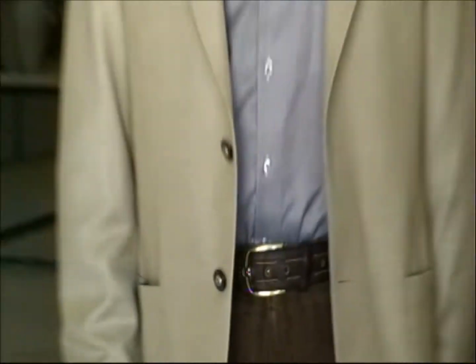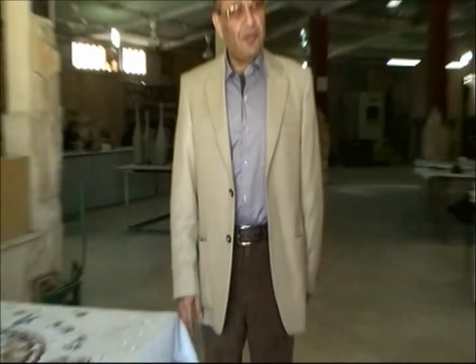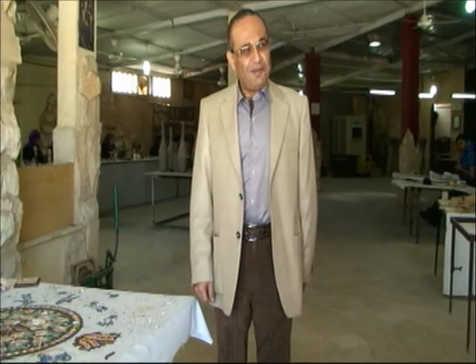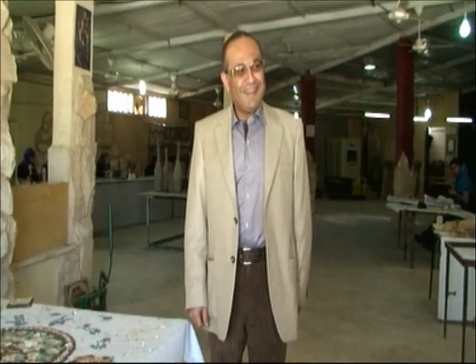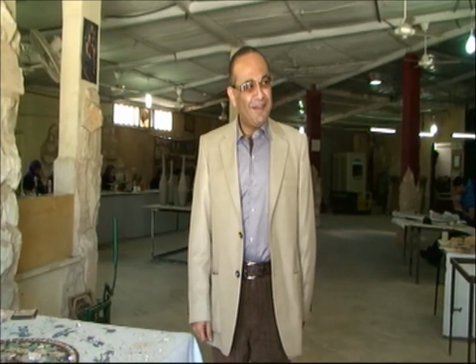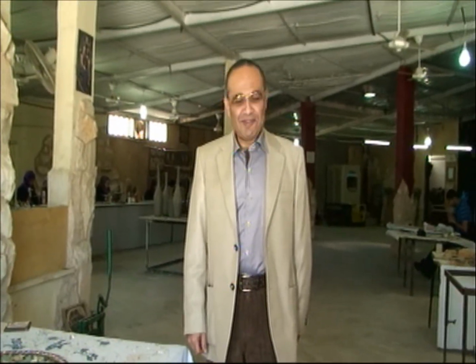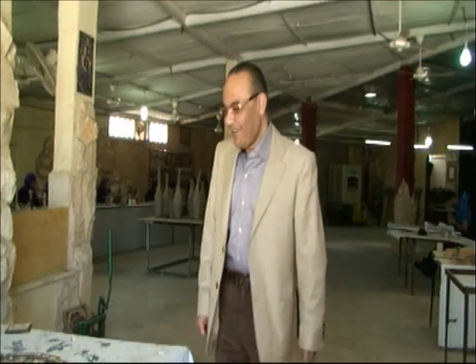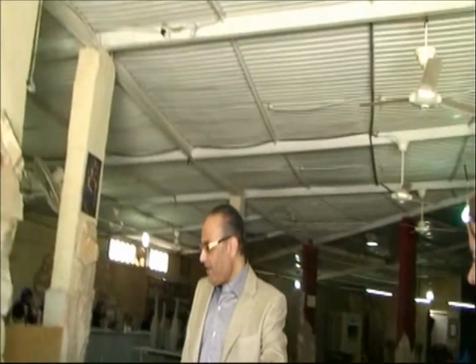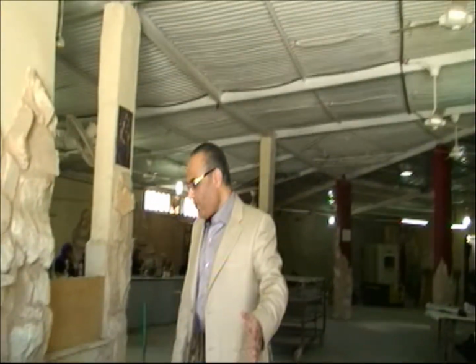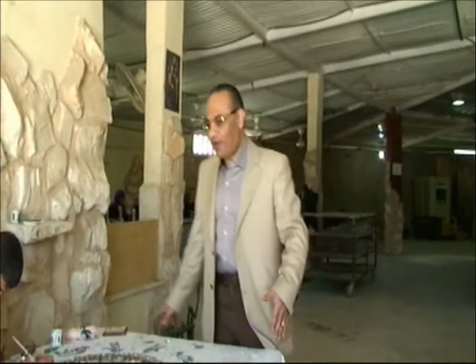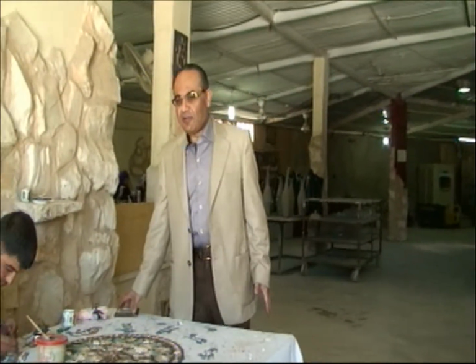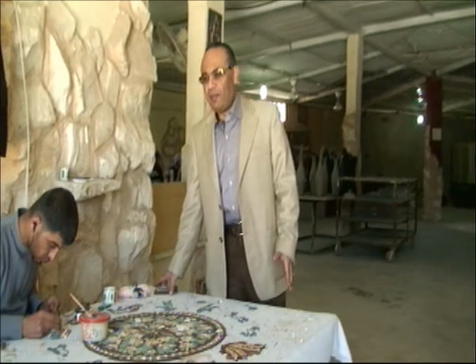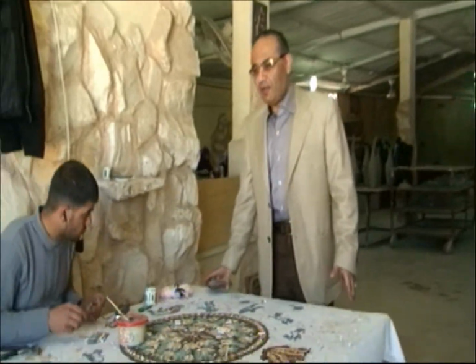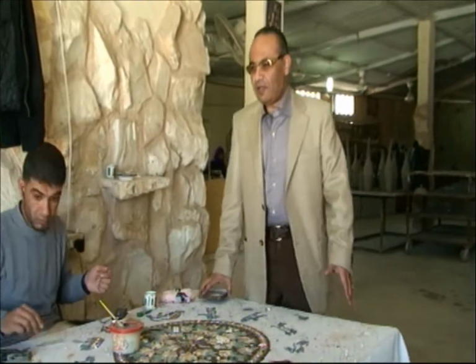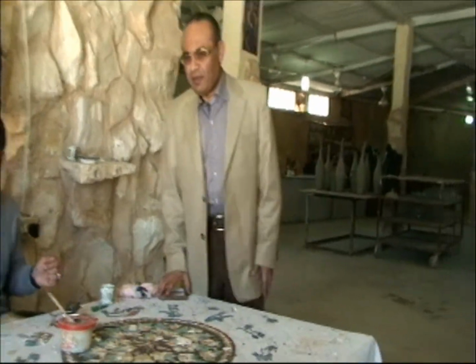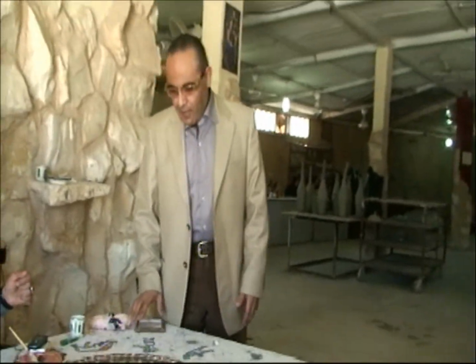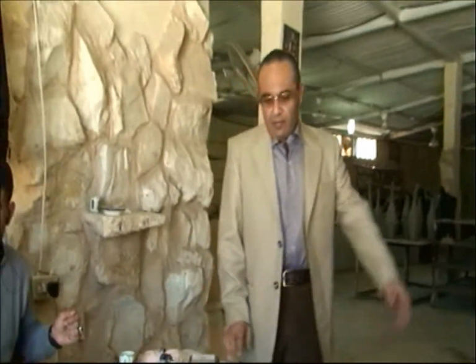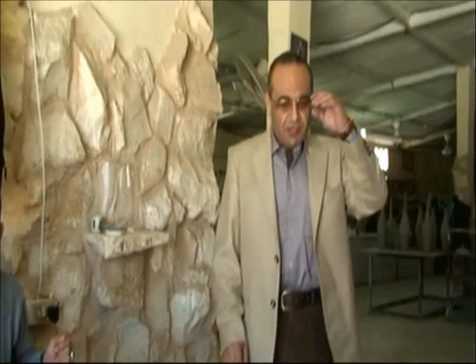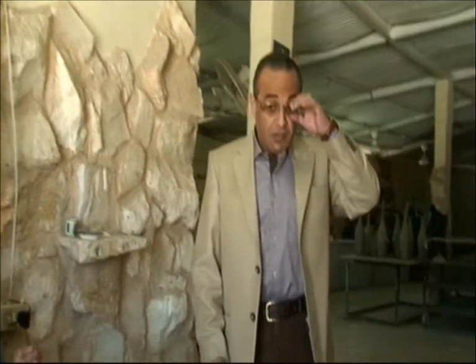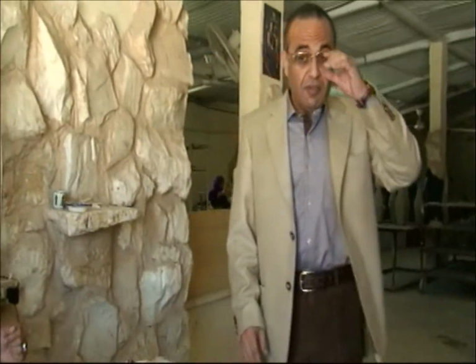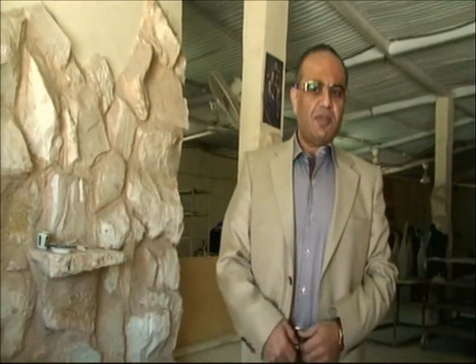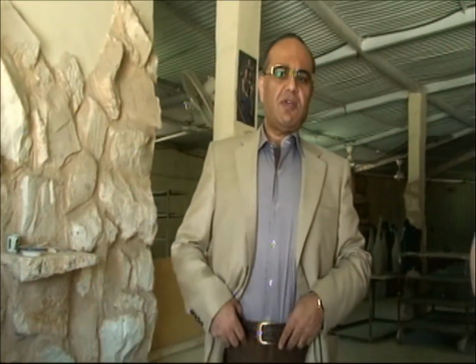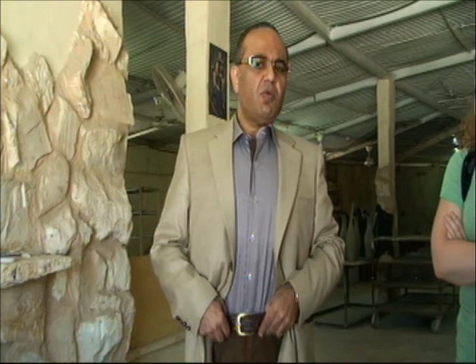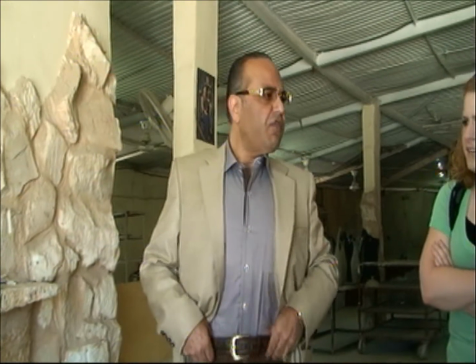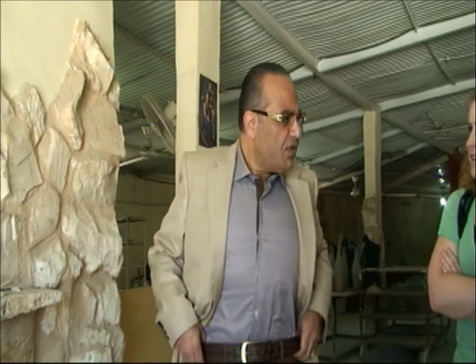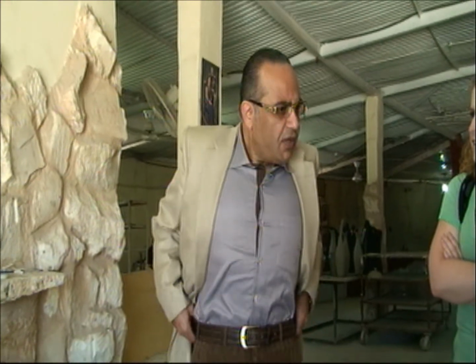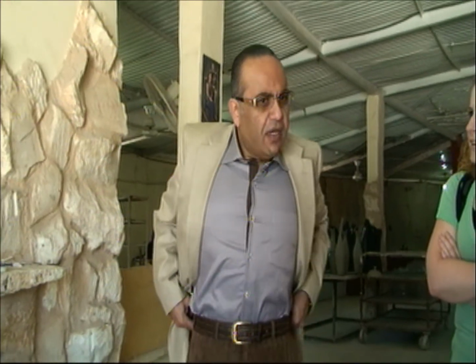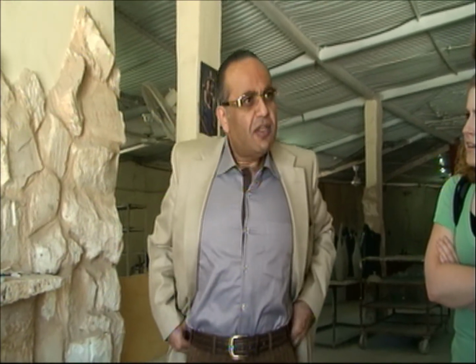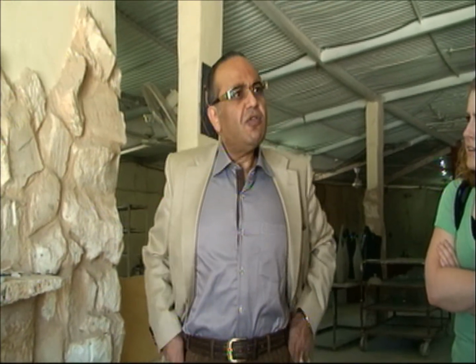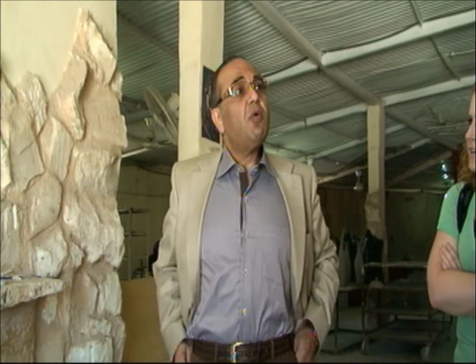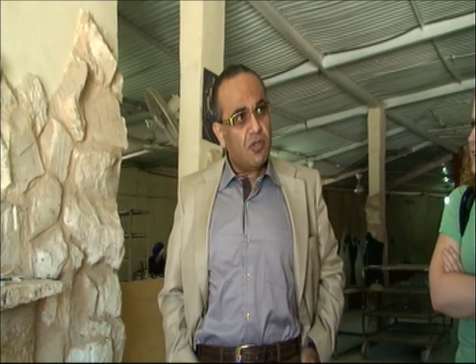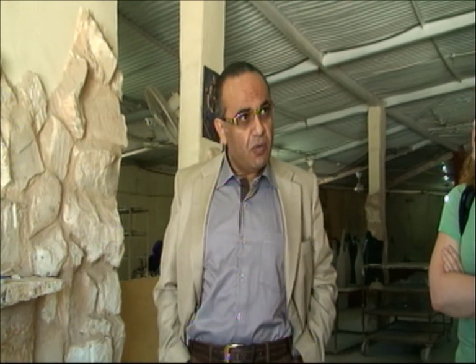Sure, I'll train you how to make it. Basically, there are three schools of mosaics that were established worldwide. The first was in Italy, the second in Tunisia, and we were the third school in the world.